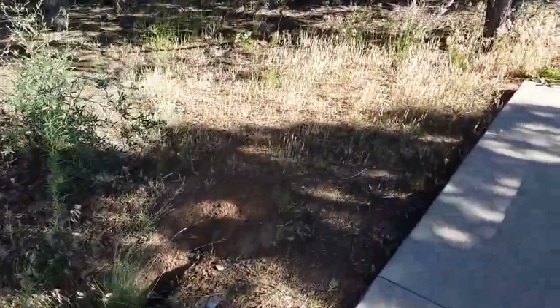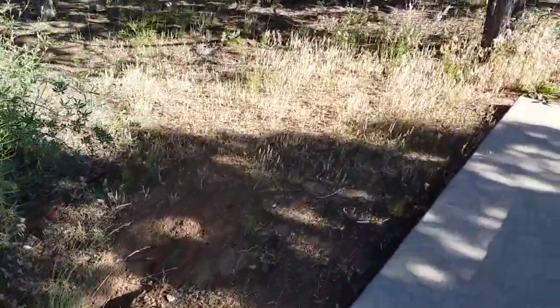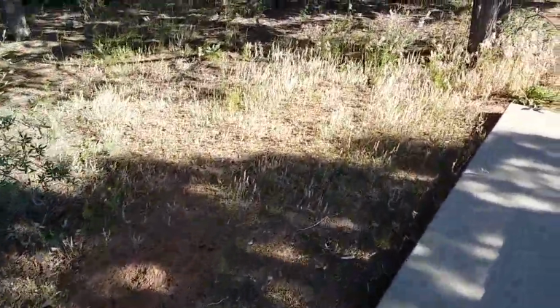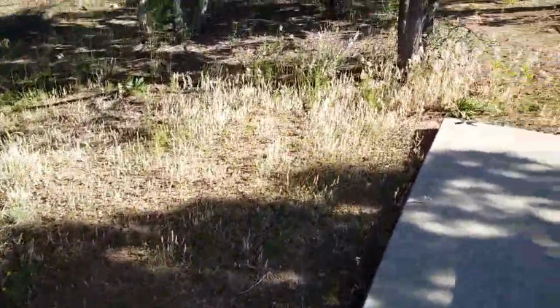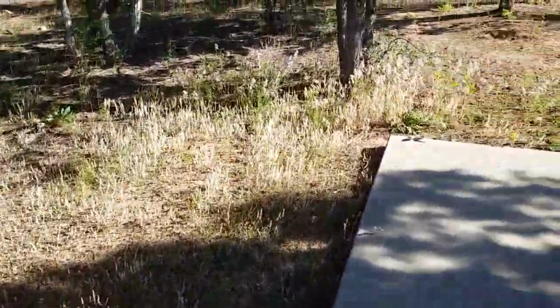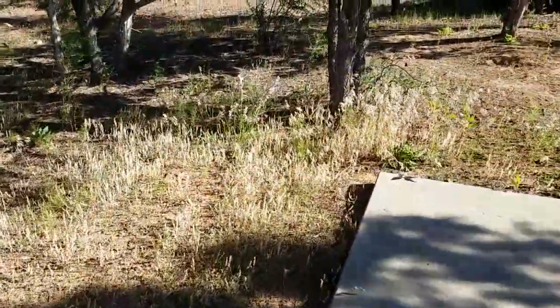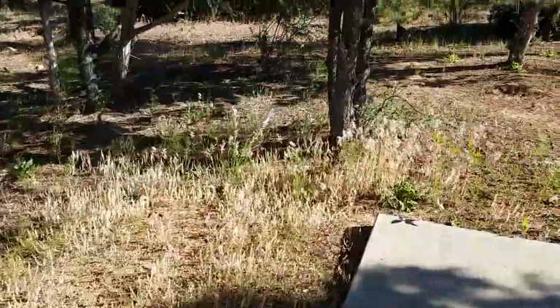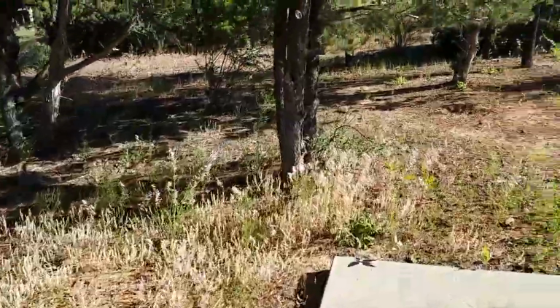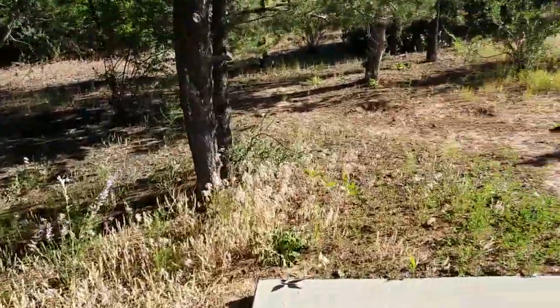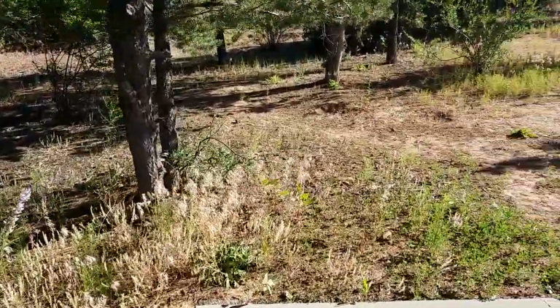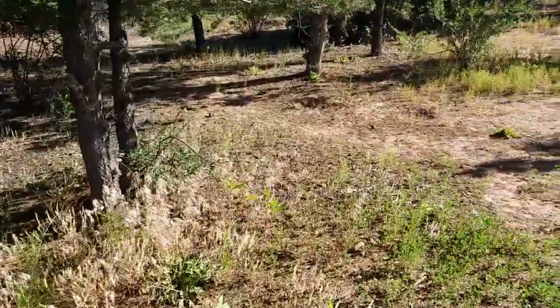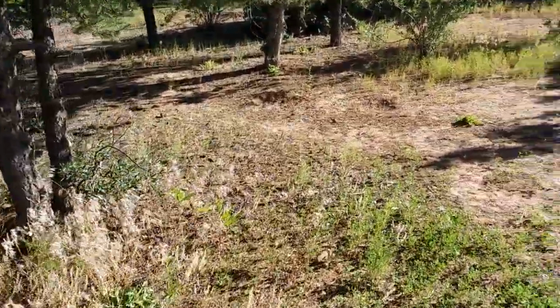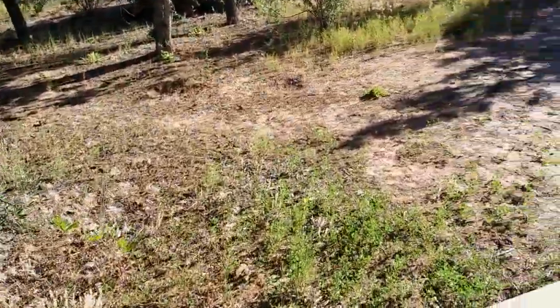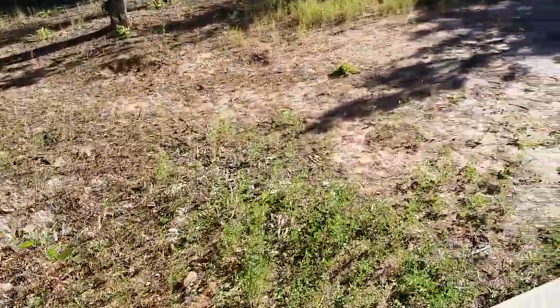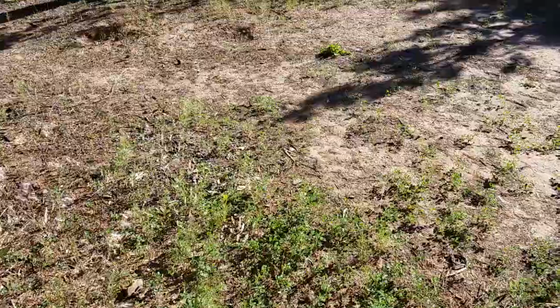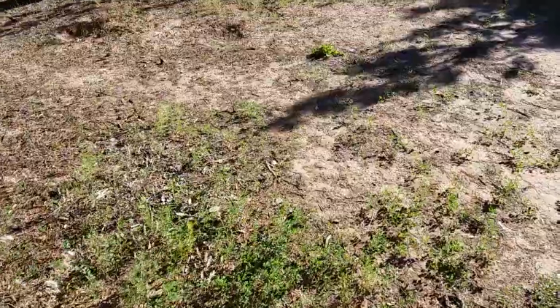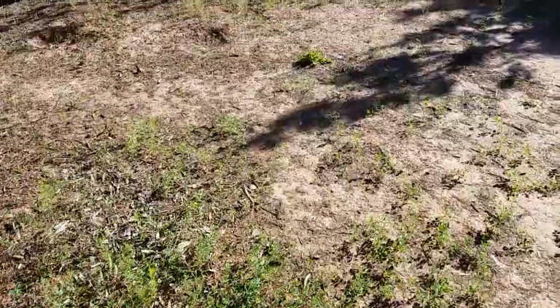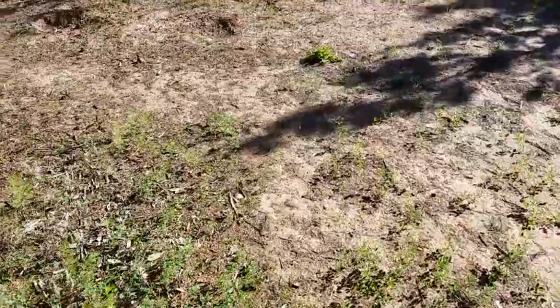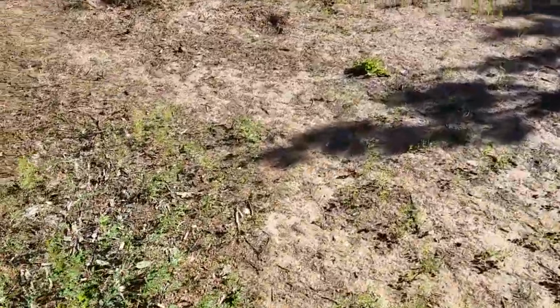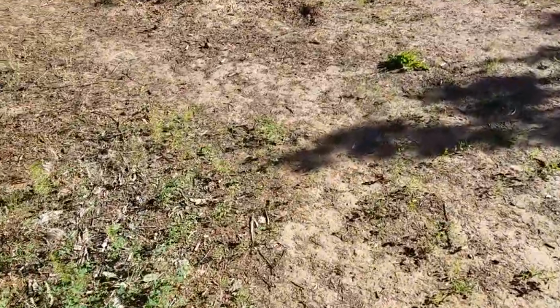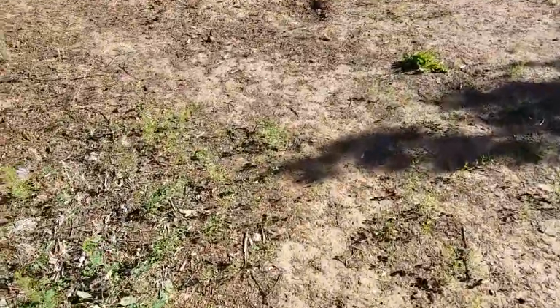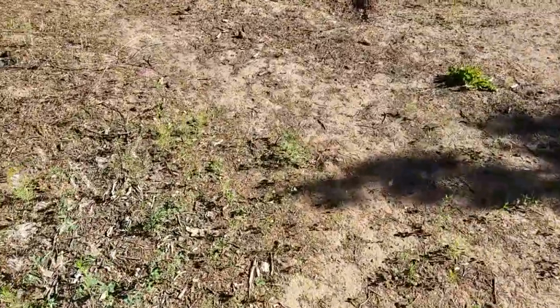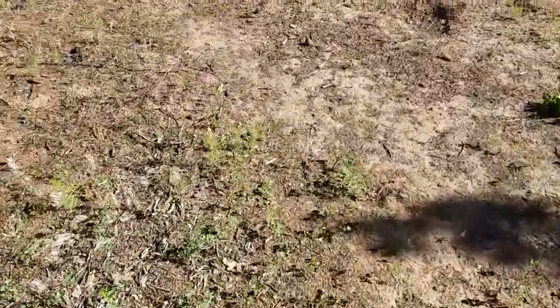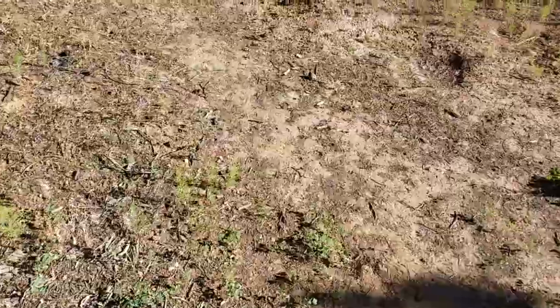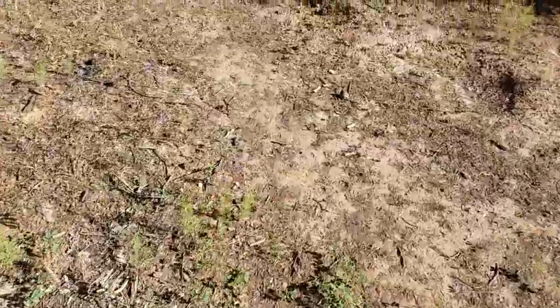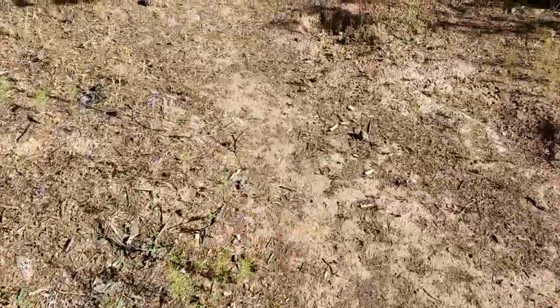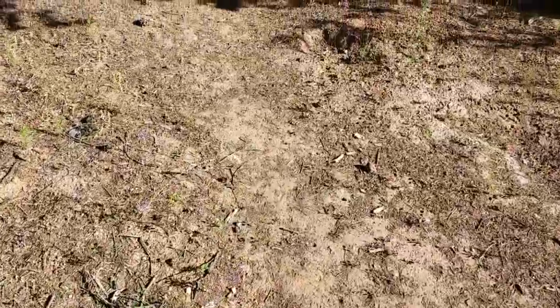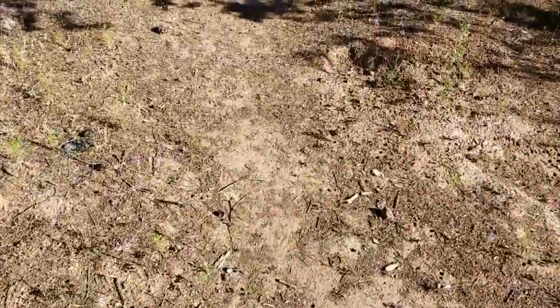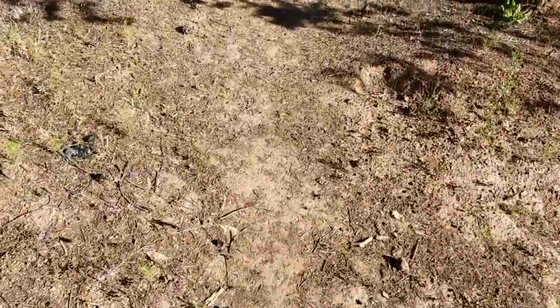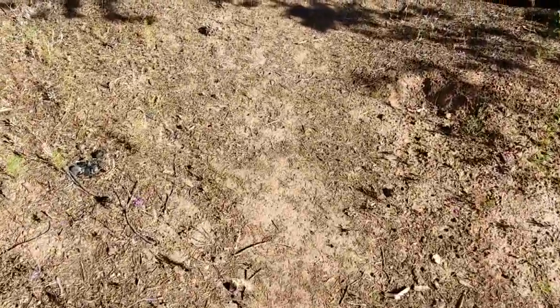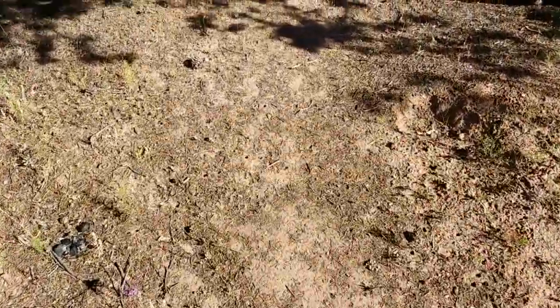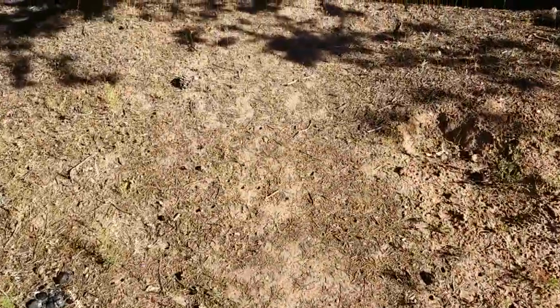Right over here is a great patch. We're in a campground, just a nice one that Steve found that is right off the road. We're on our way to Boulder, Utah.